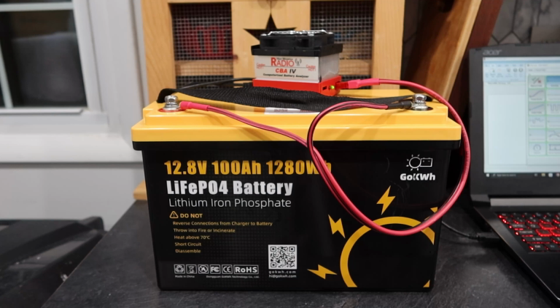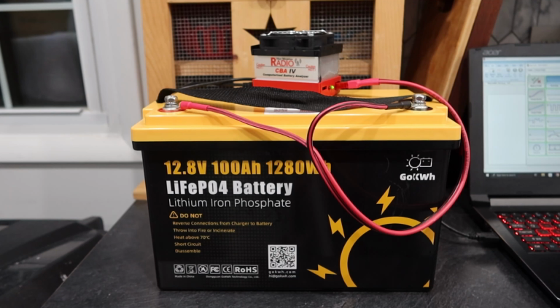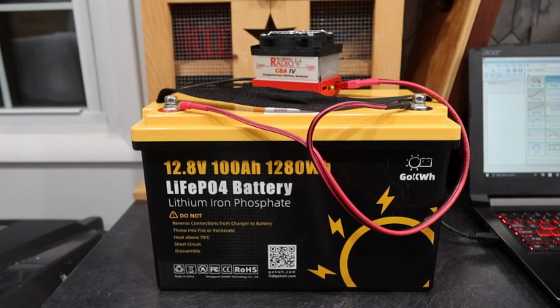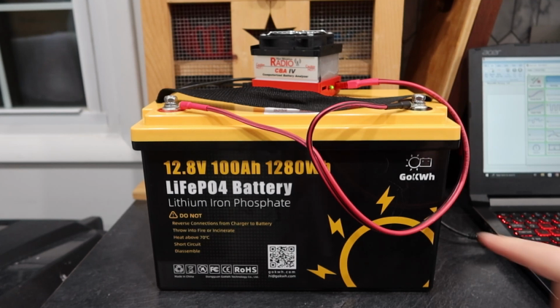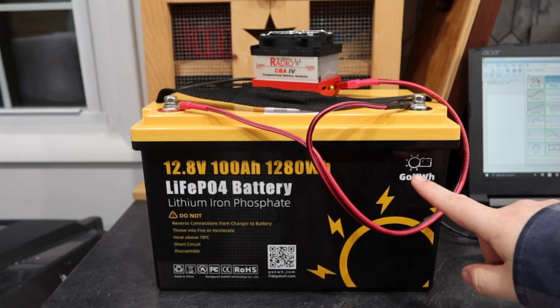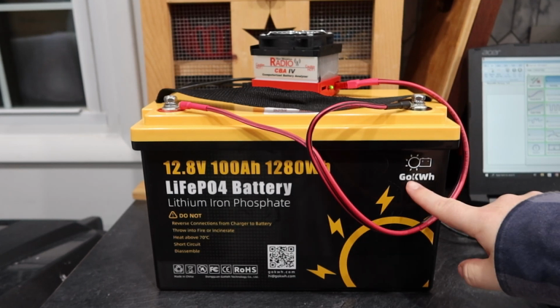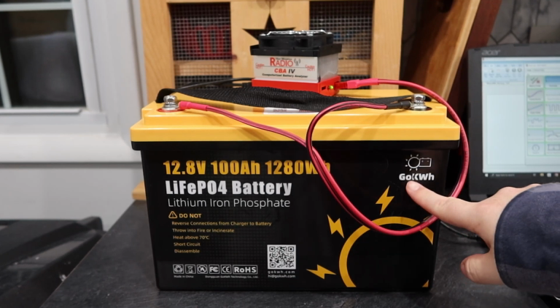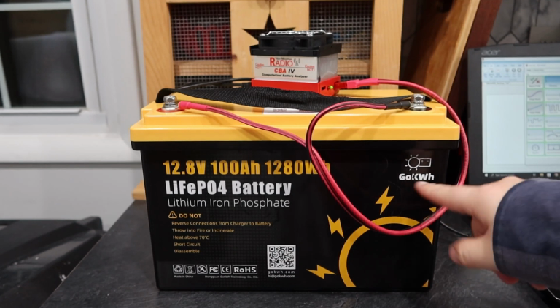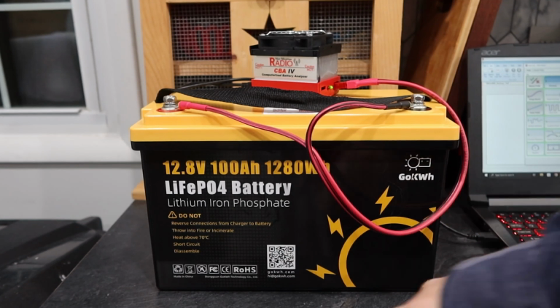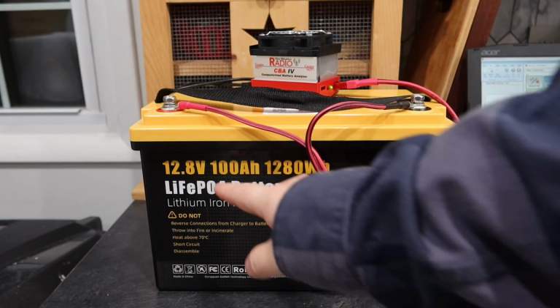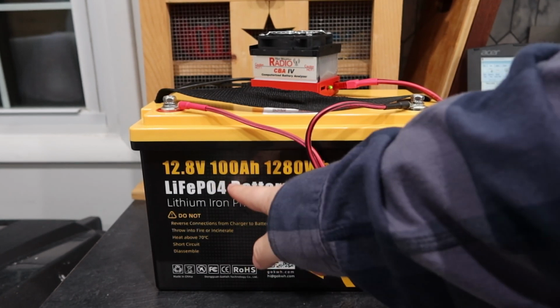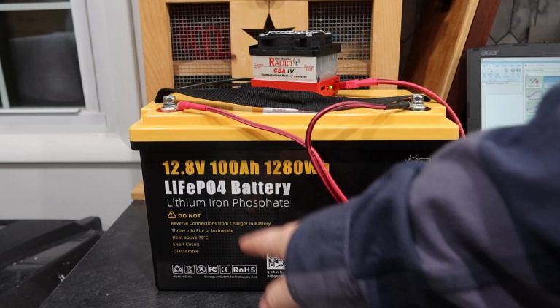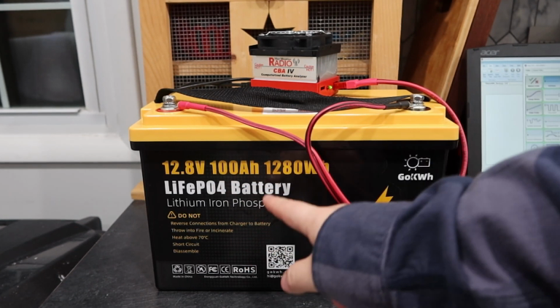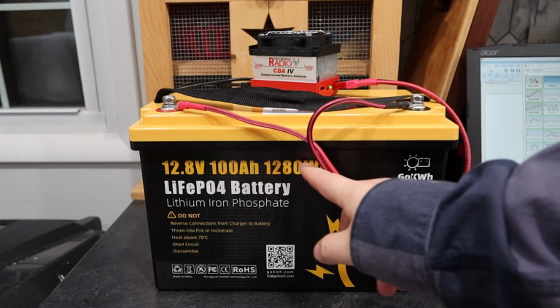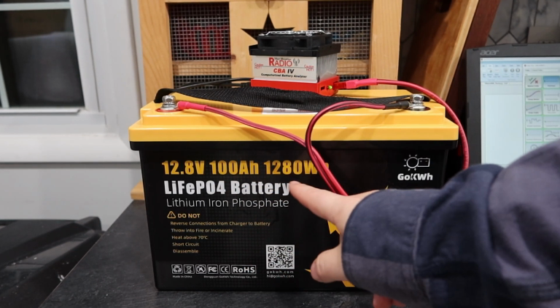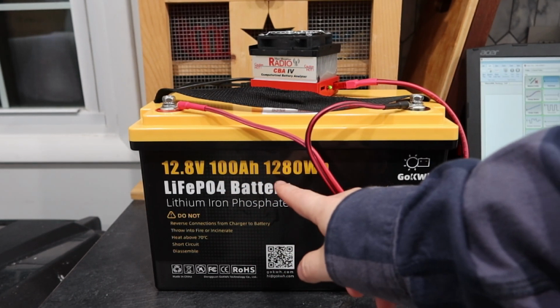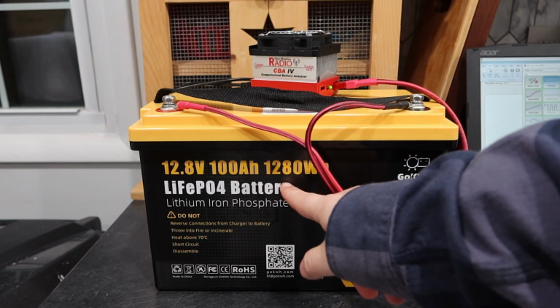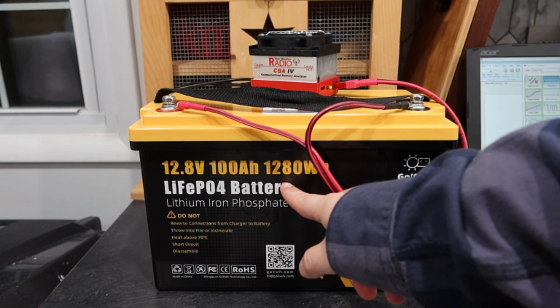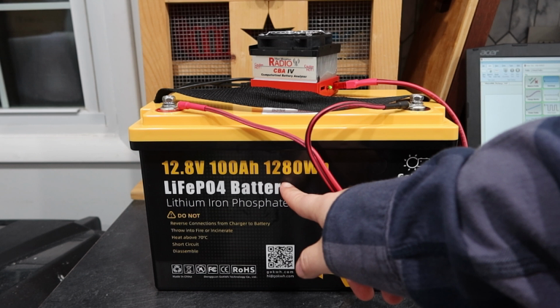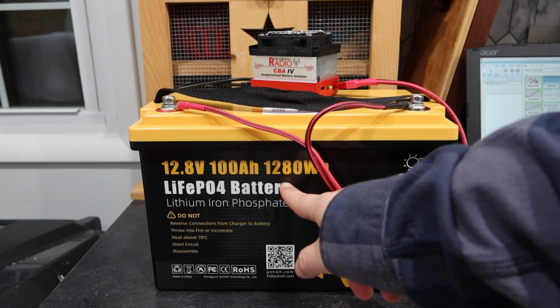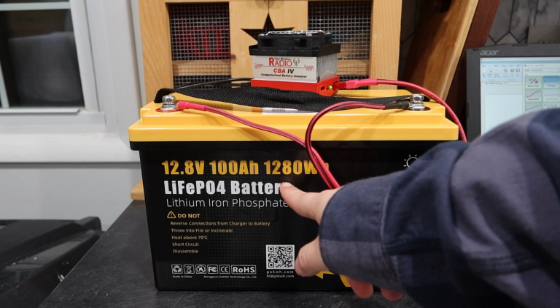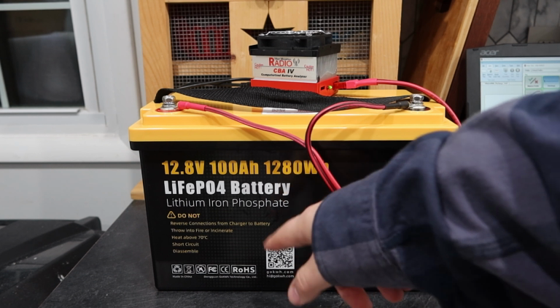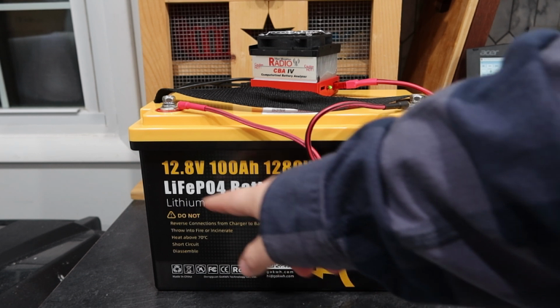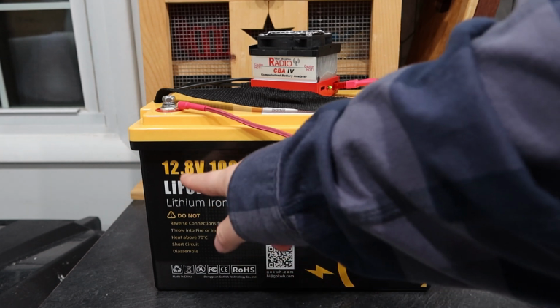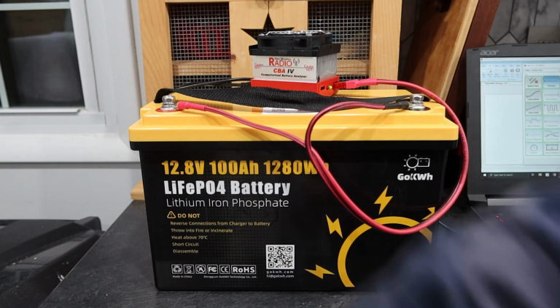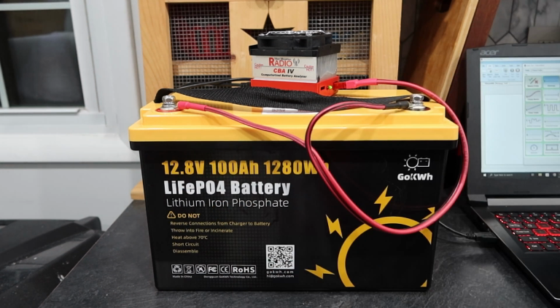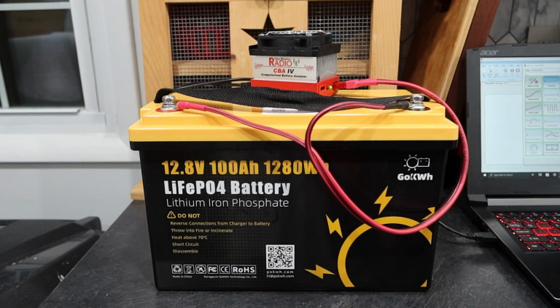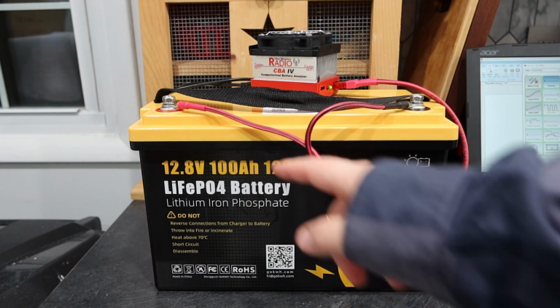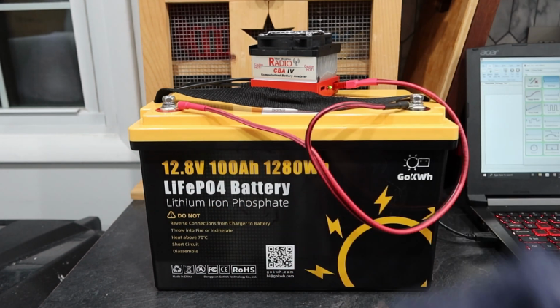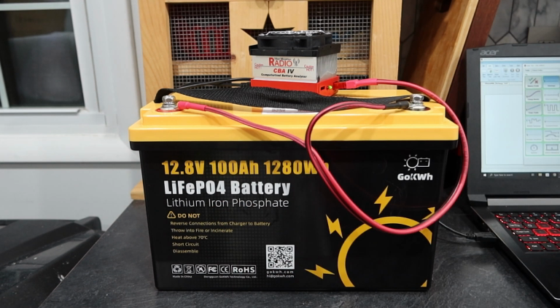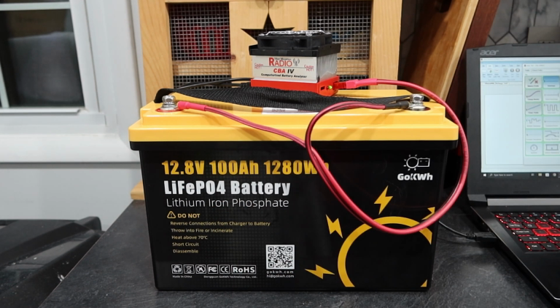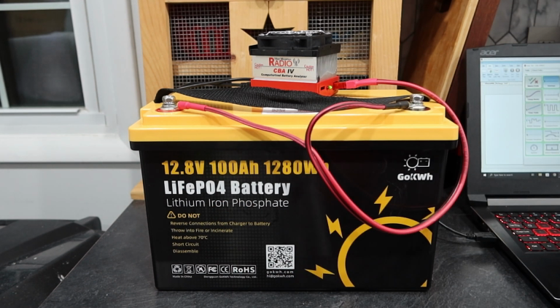We're here with a Go Kilowatt Hour, 100 amp hour, 1280 watt hour, 12.8 volt lithium iron phosphate battery.